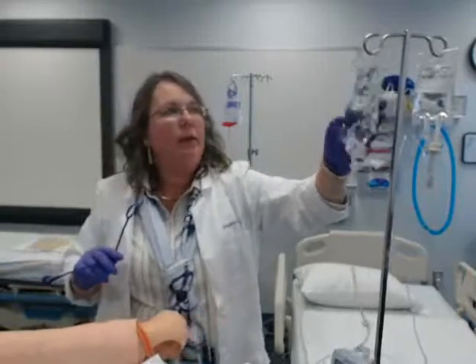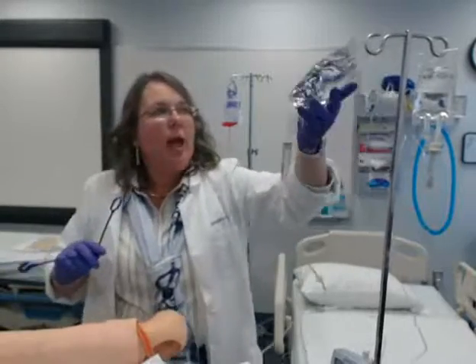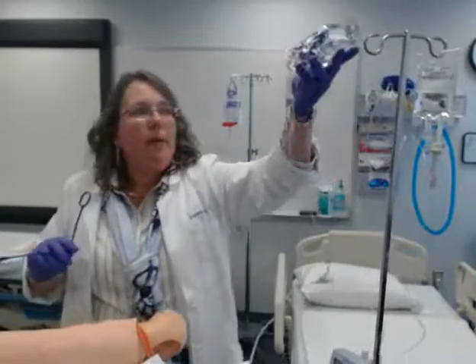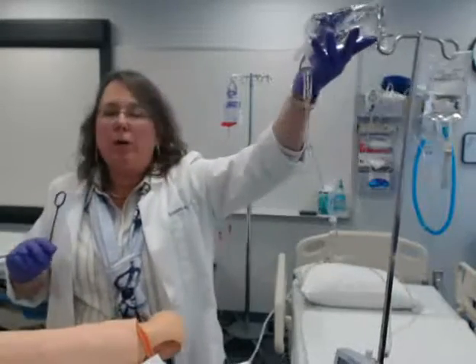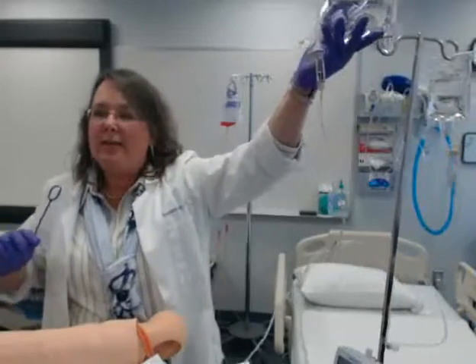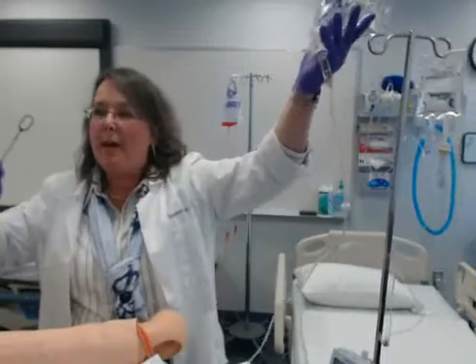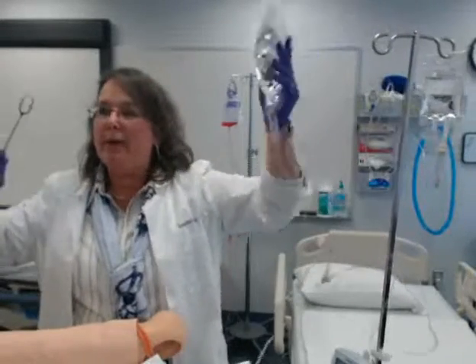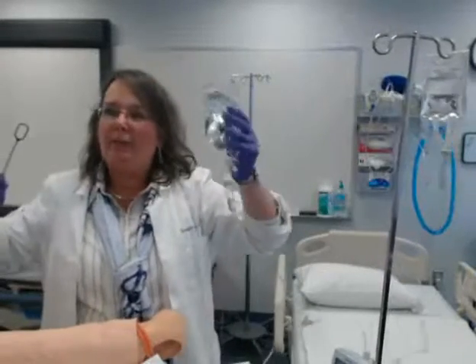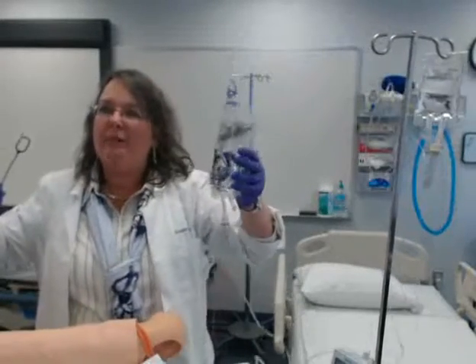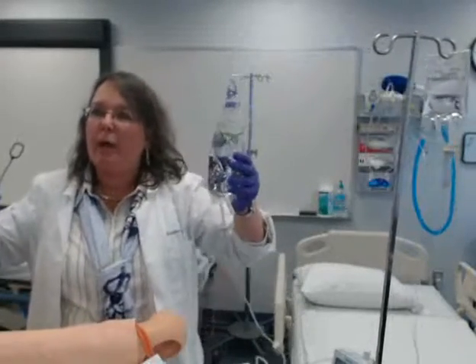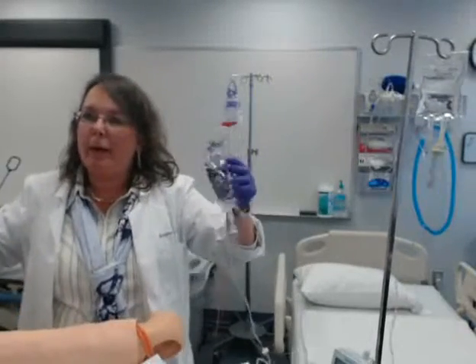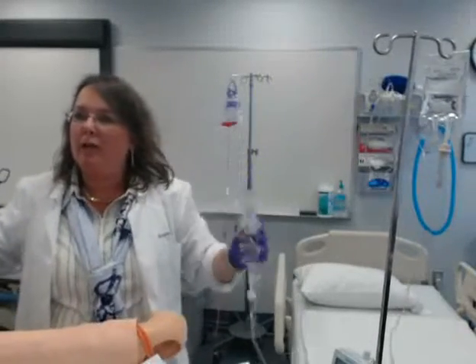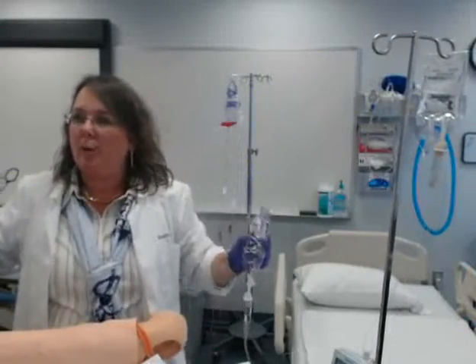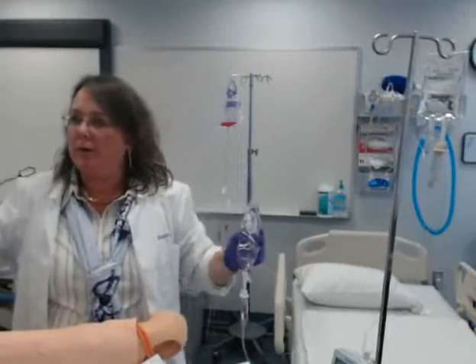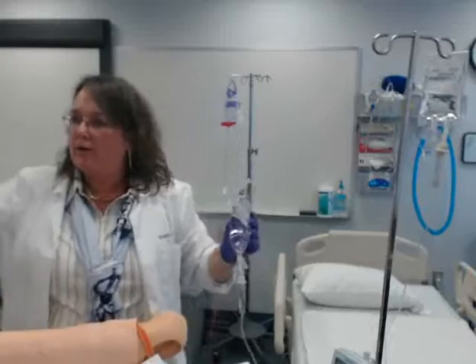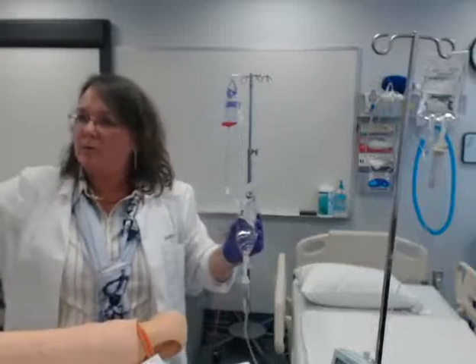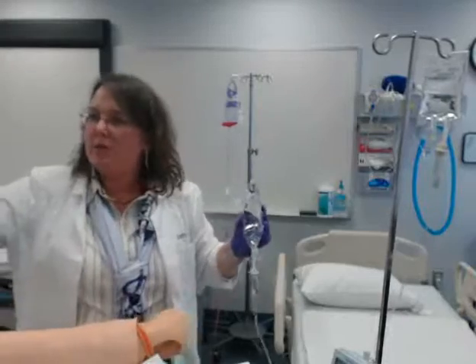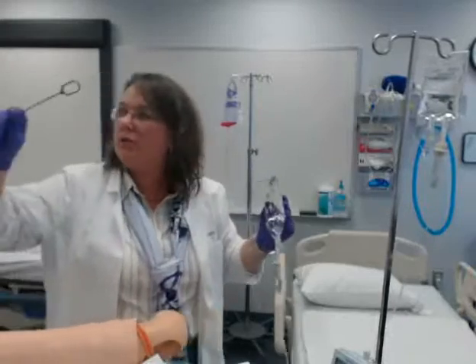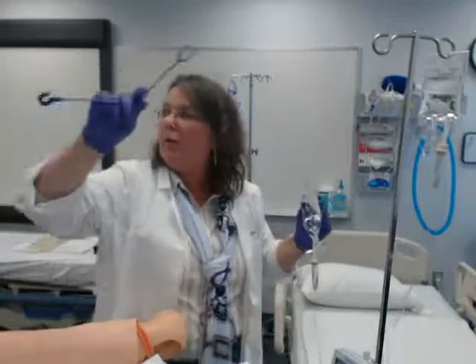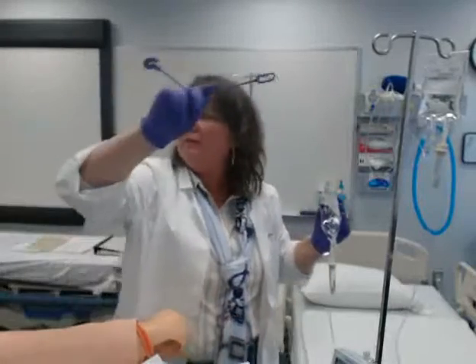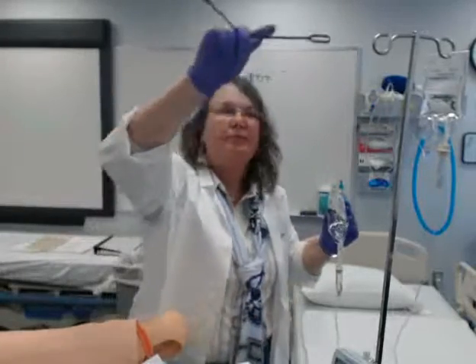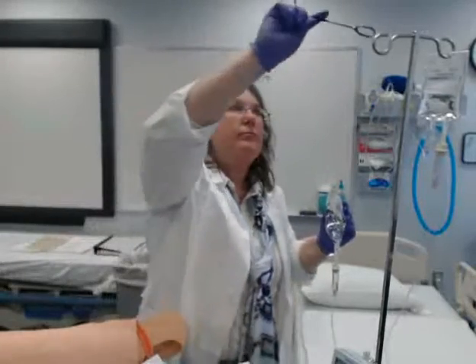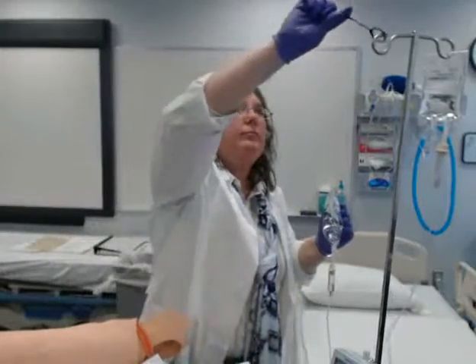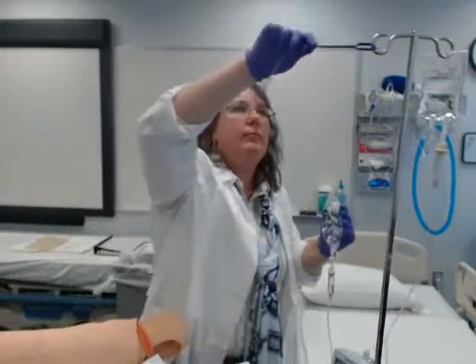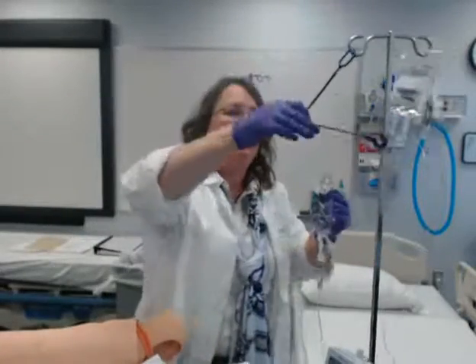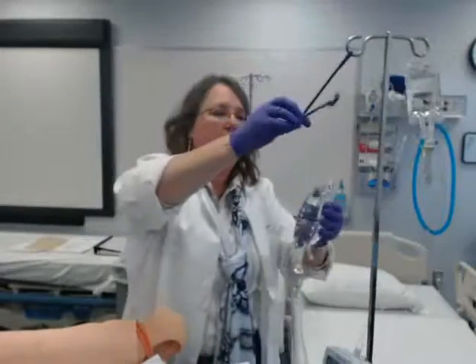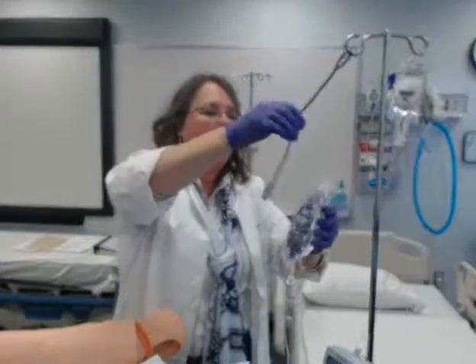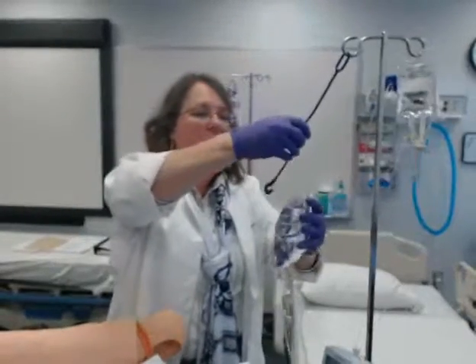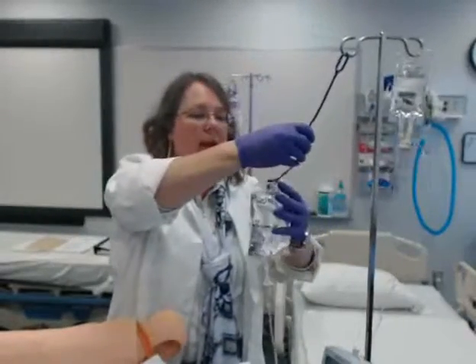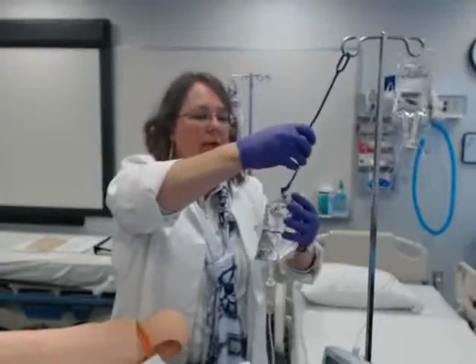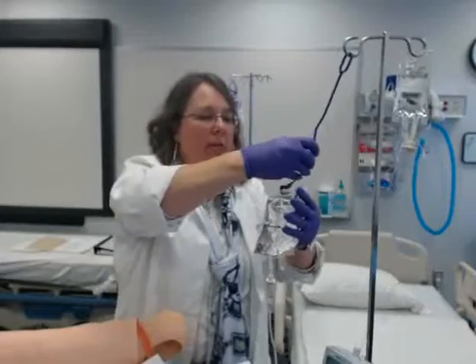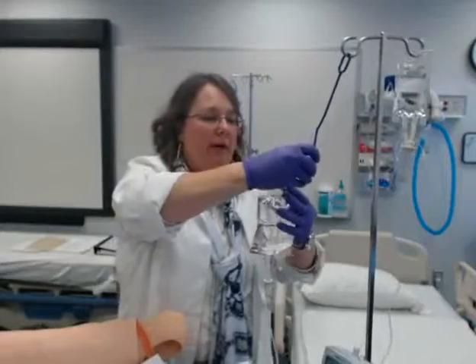In order for that to happen I have to have the primary bag lower — that's what this hook is for. I'm going to put my primary there.